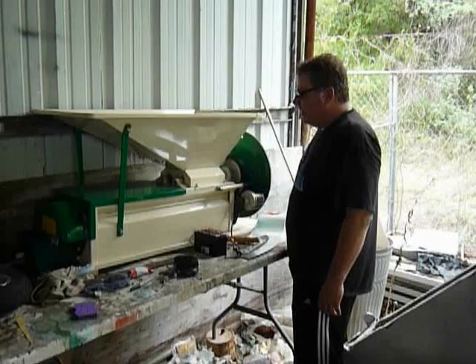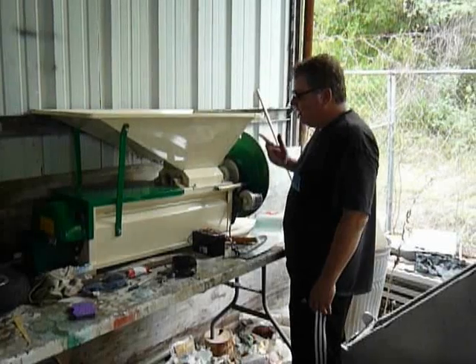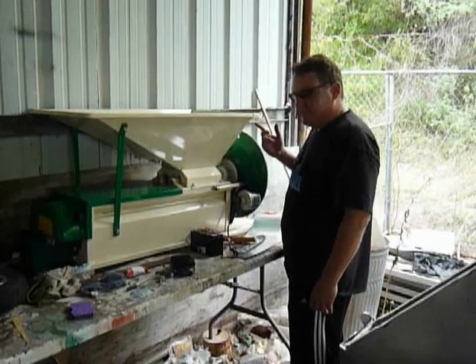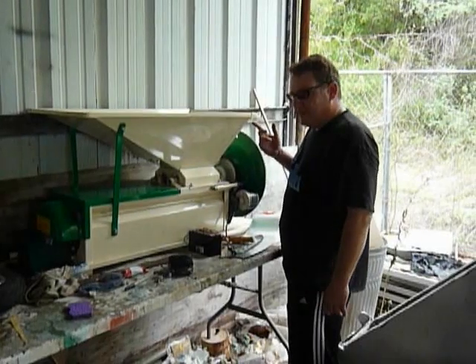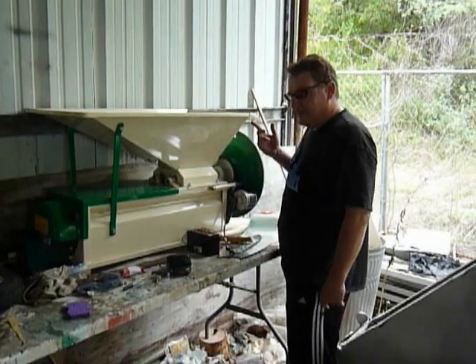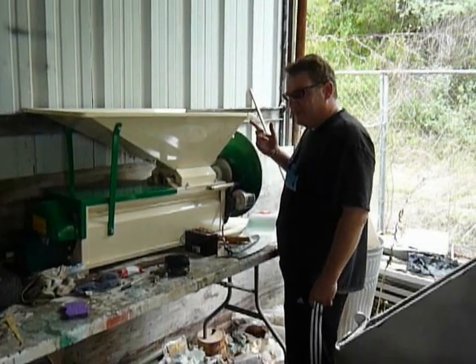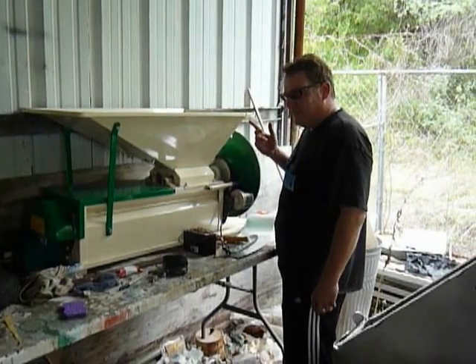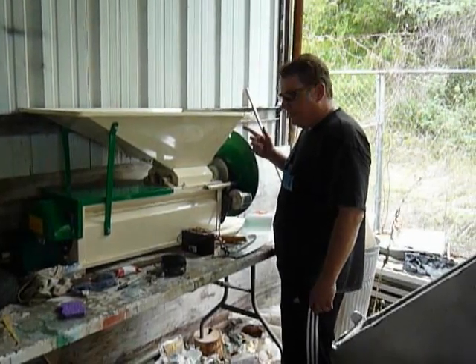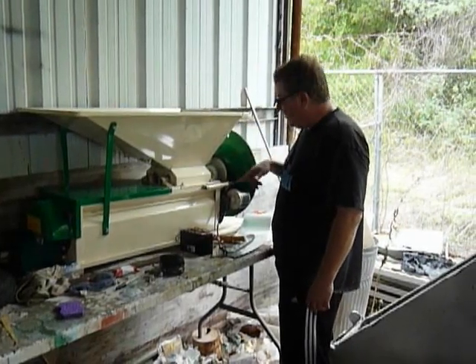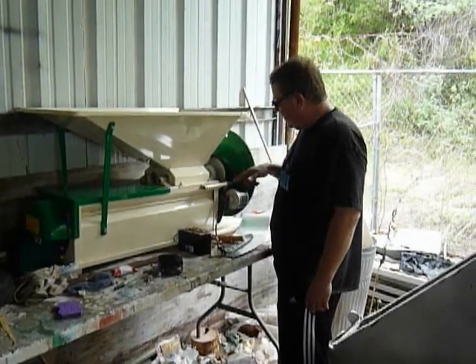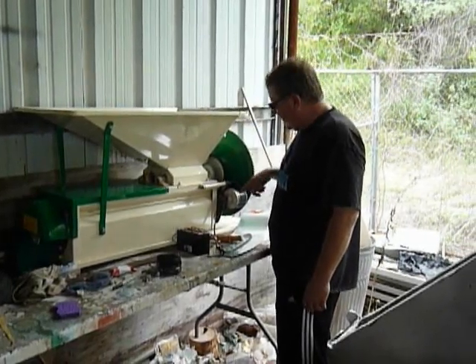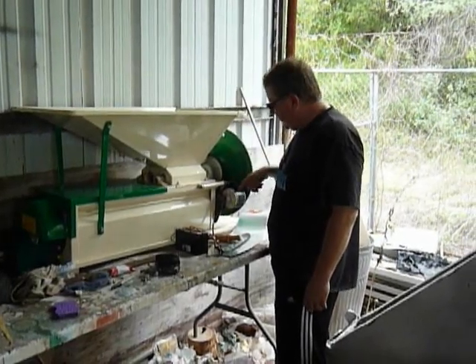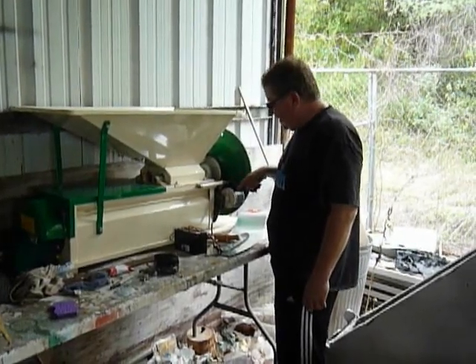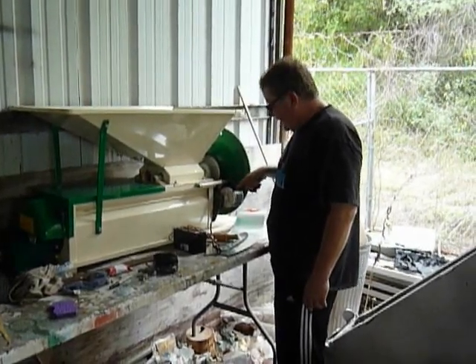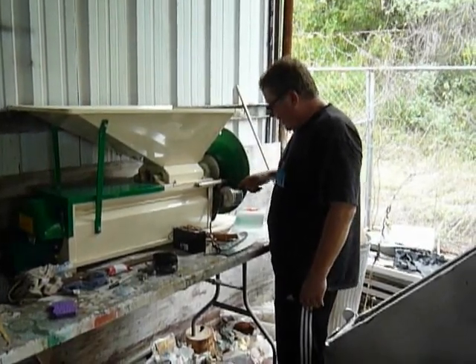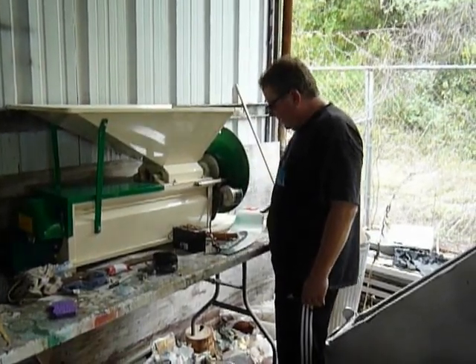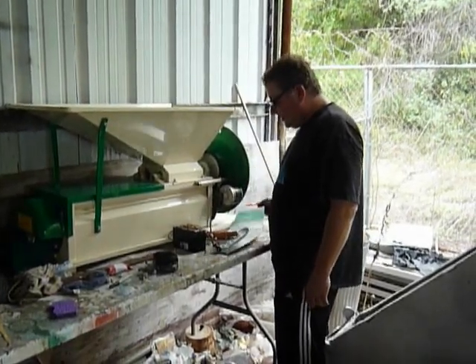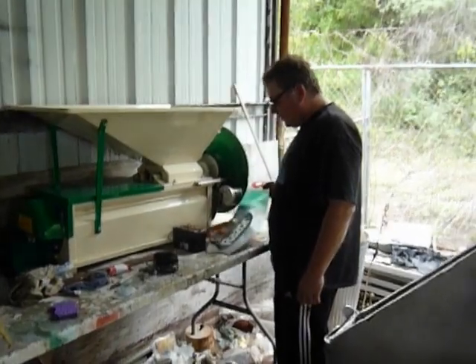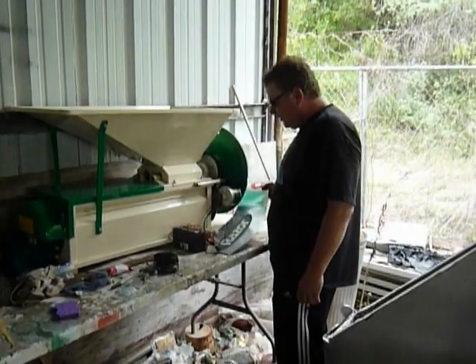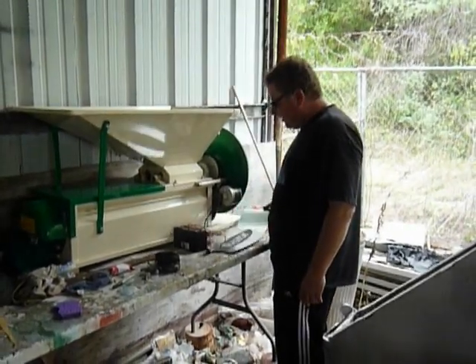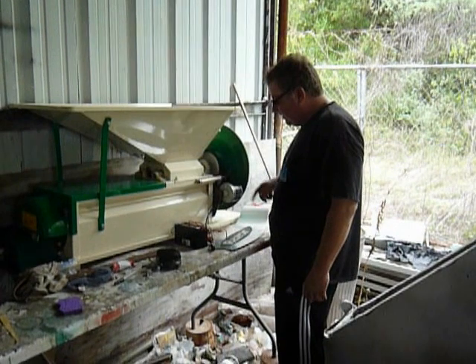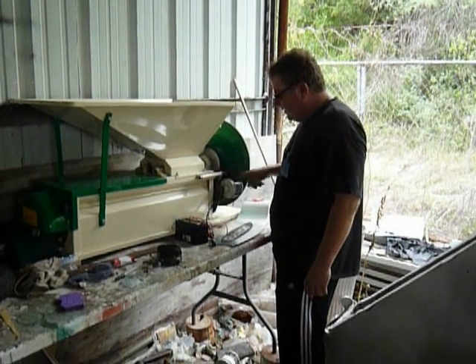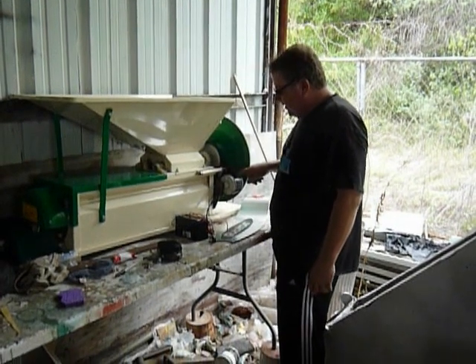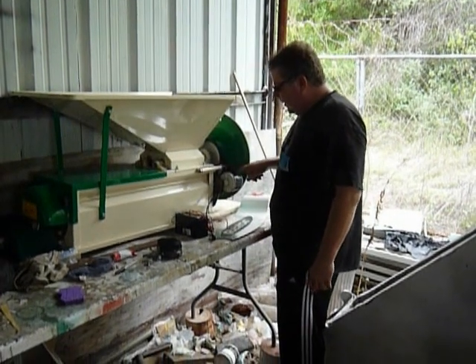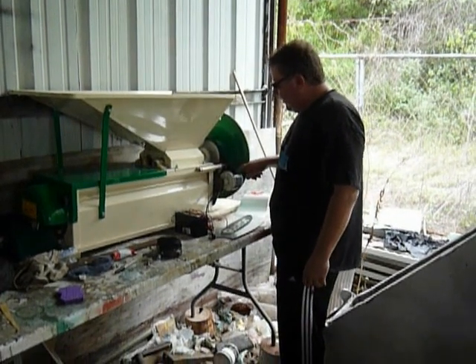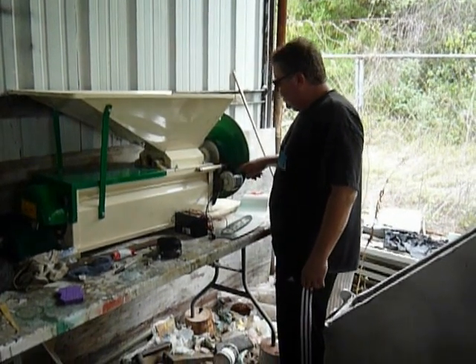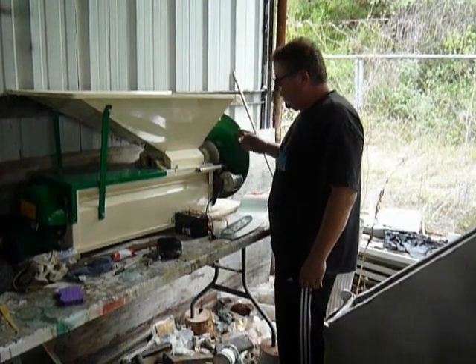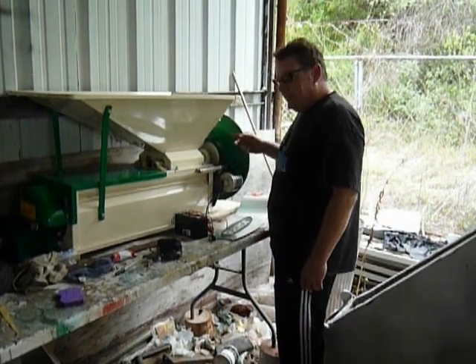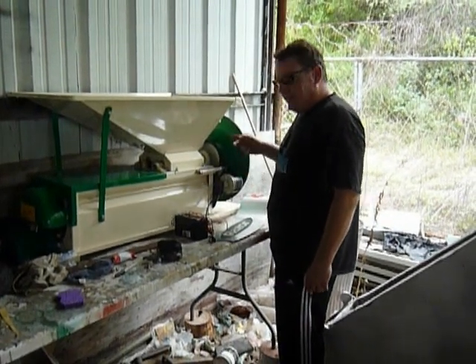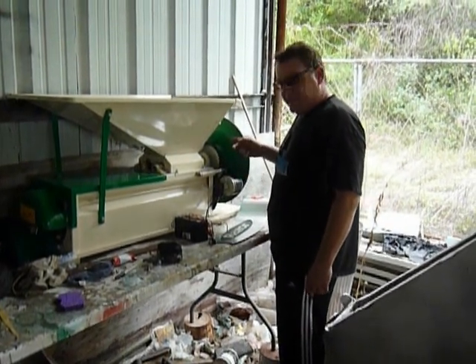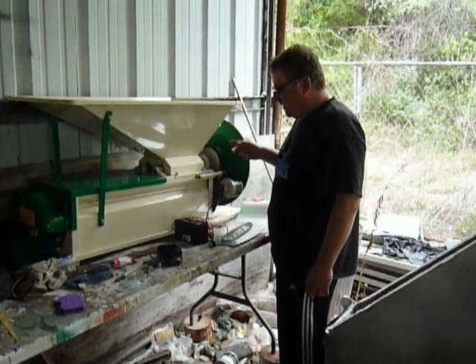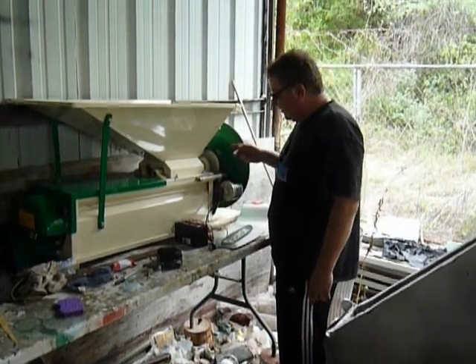This is the Crusher De-Stemmer. I have adapted a Razor Scooter motor to run the Crusher De-Stemmer.